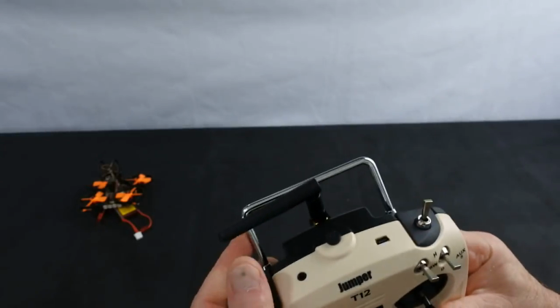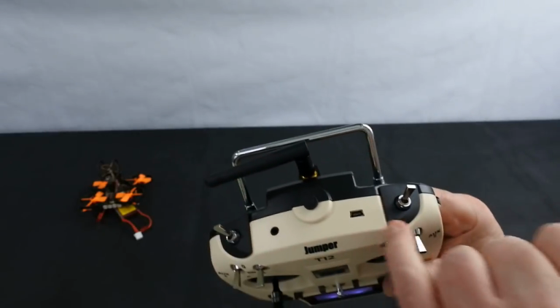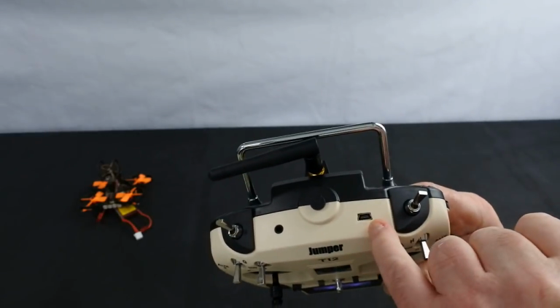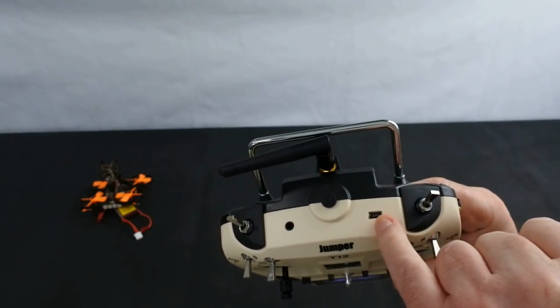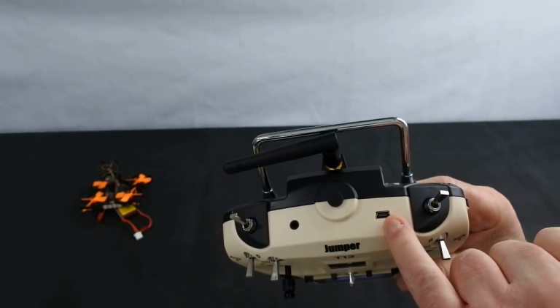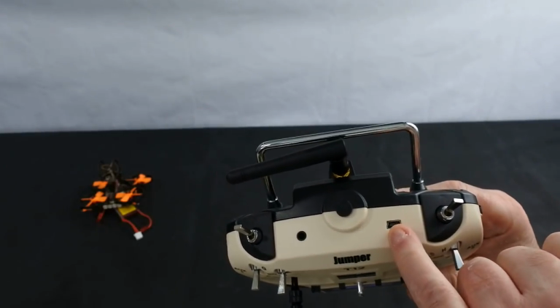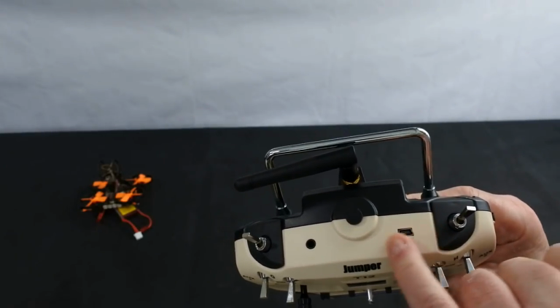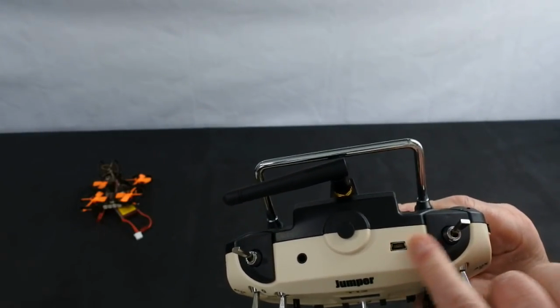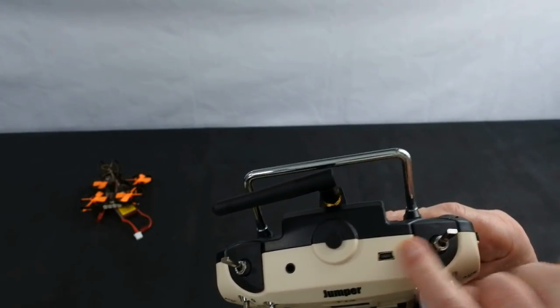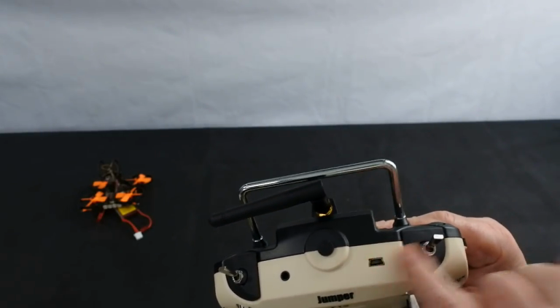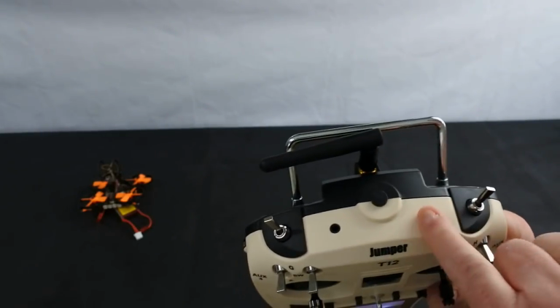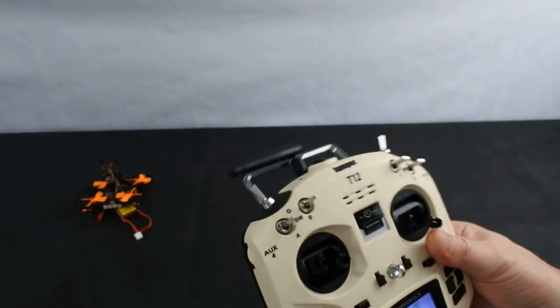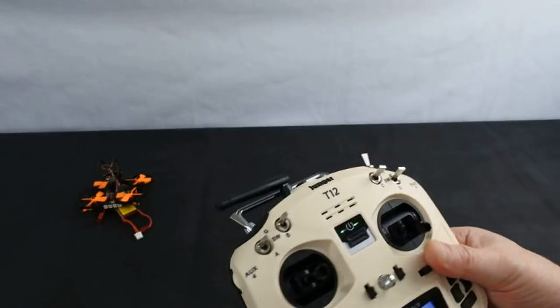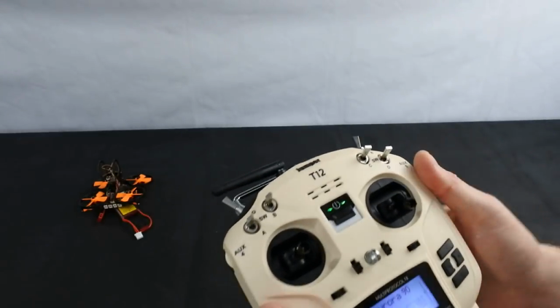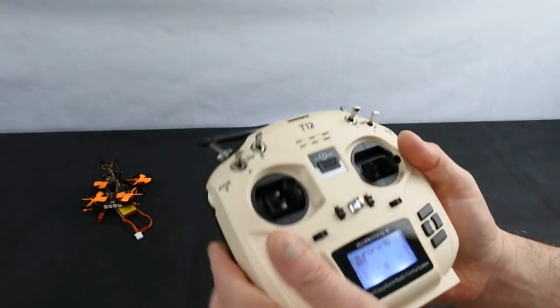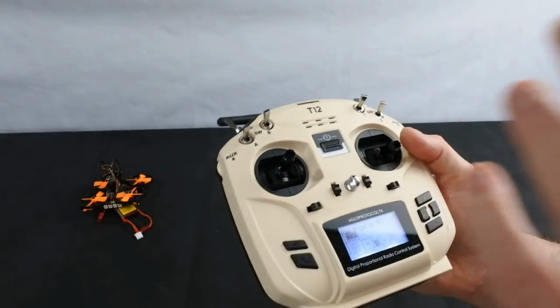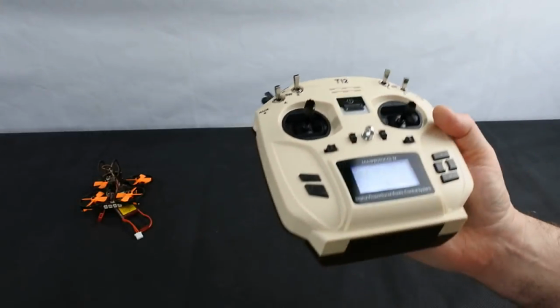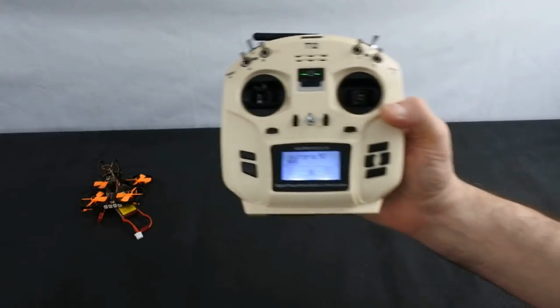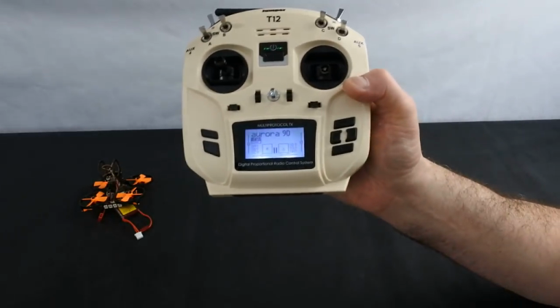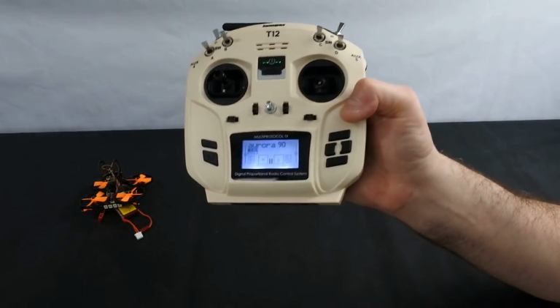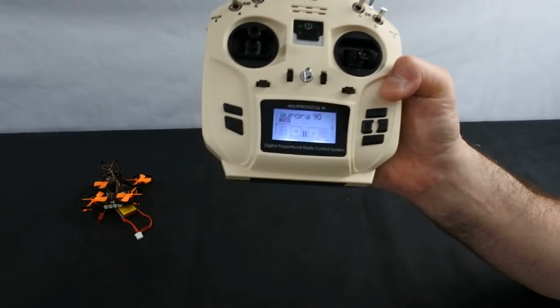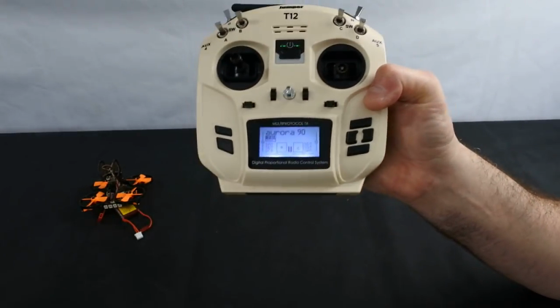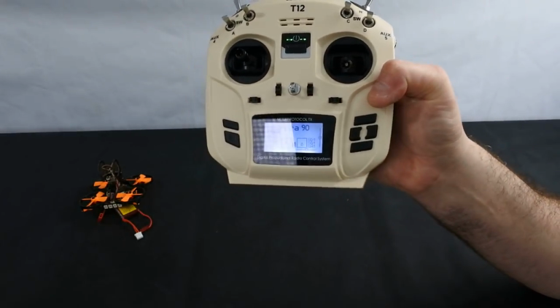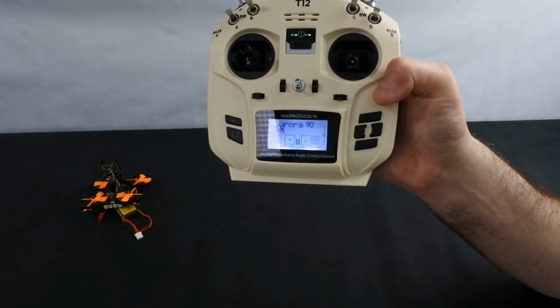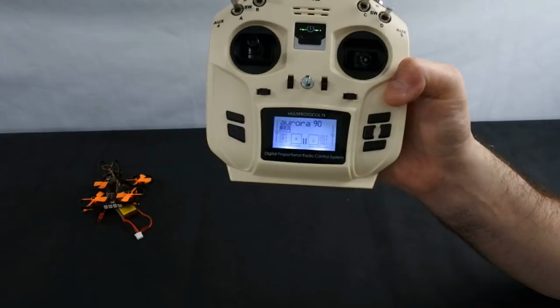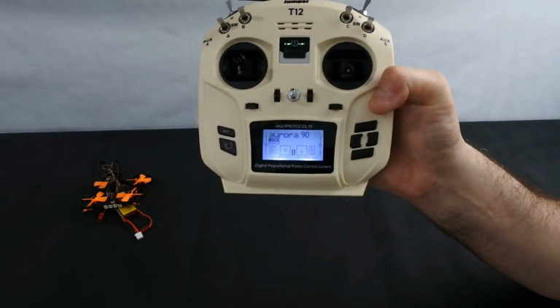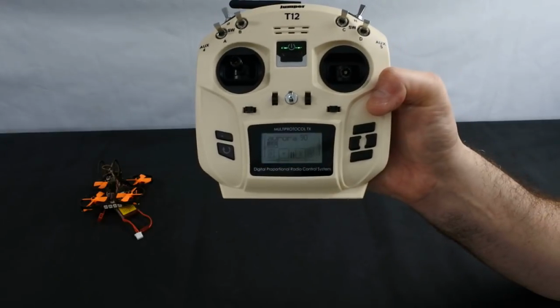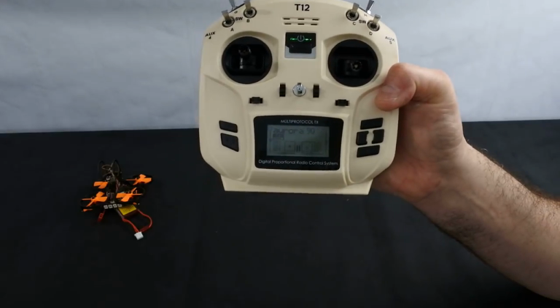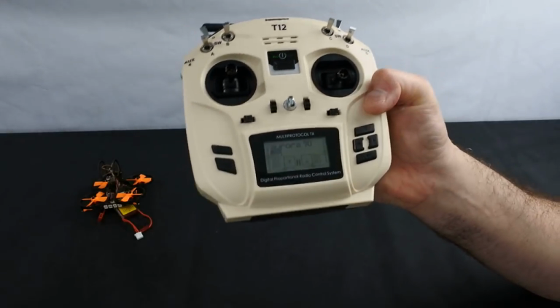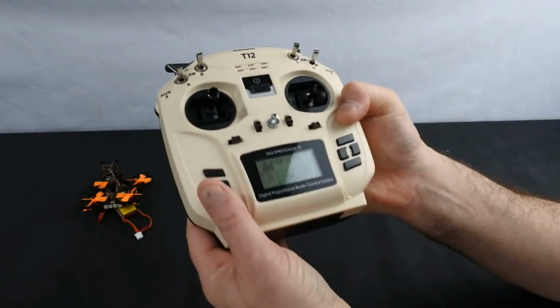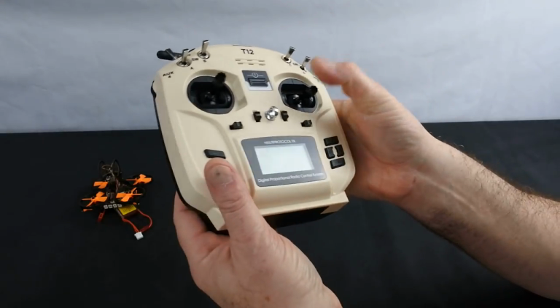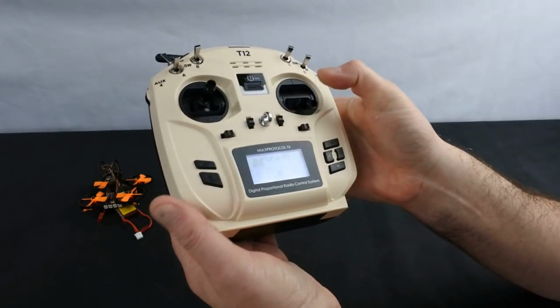I do wish it would move onto a micro USB or USB-C — this trainer port is really old-fashioned. From a setting-up point of view, it's exactly the same as setting up any standard Taranis transmitter.